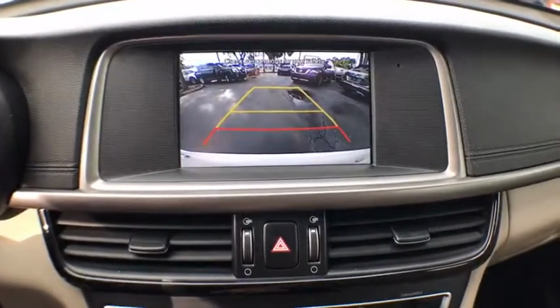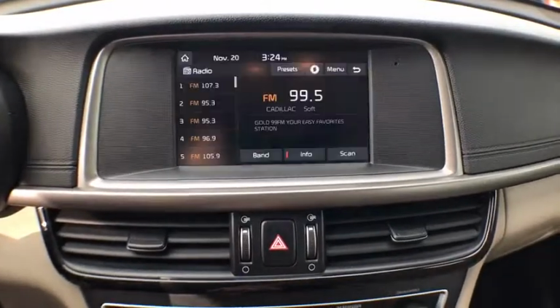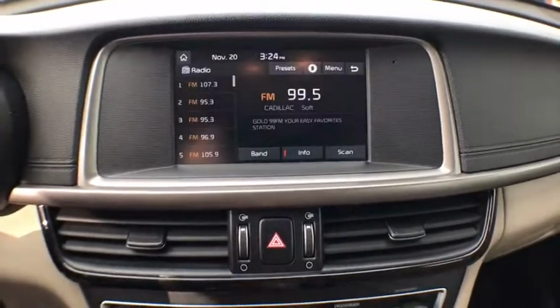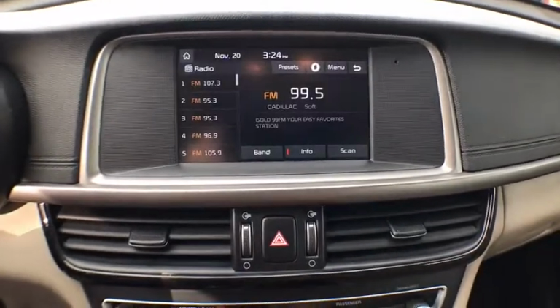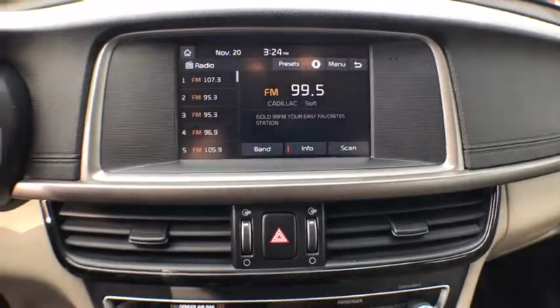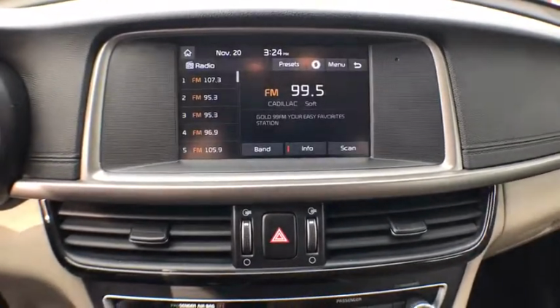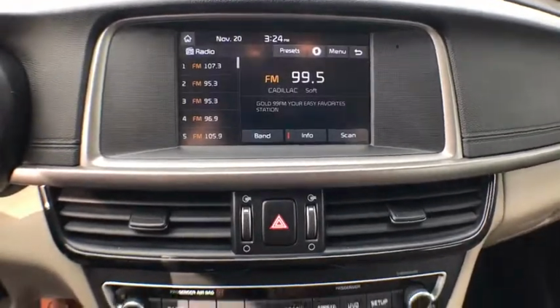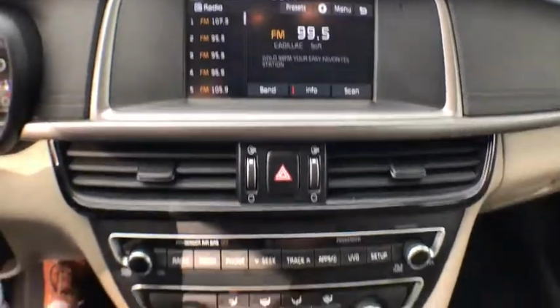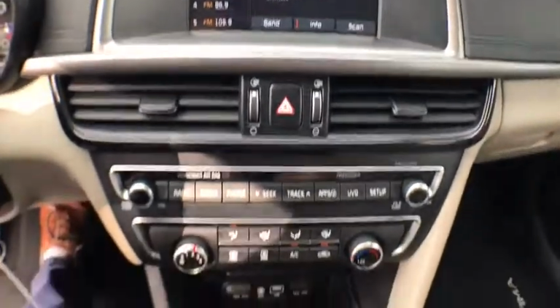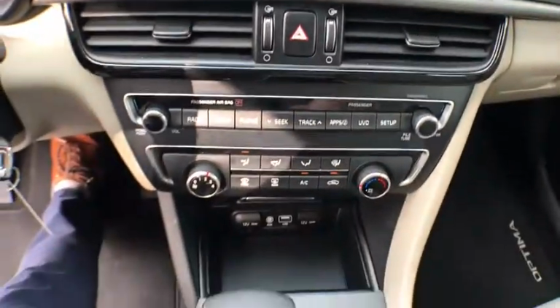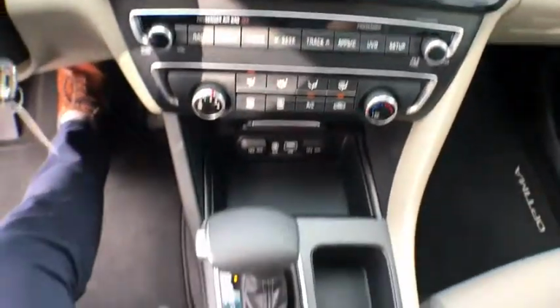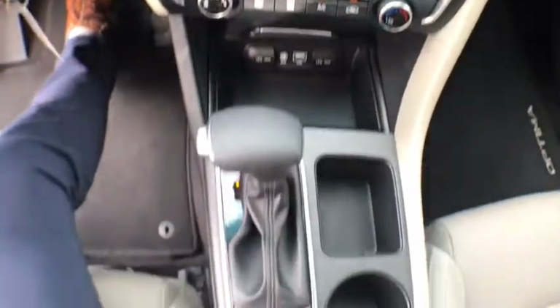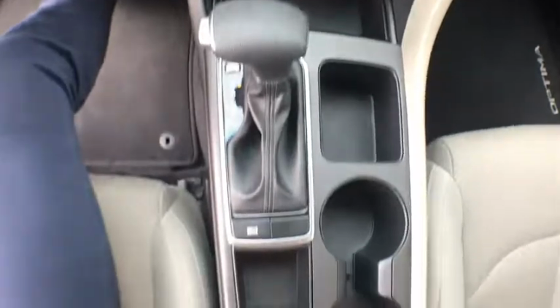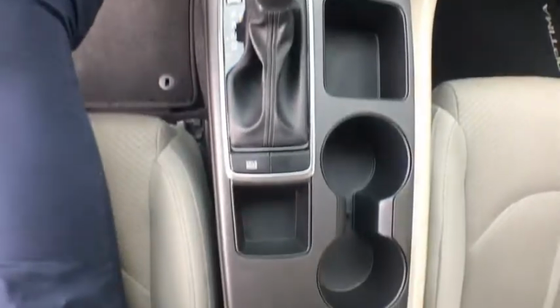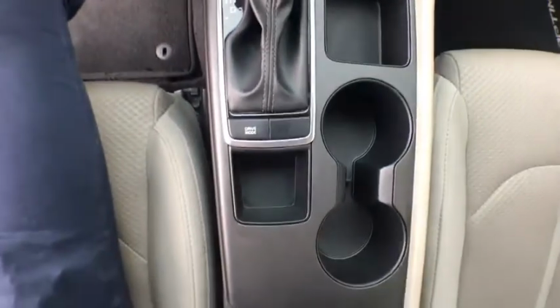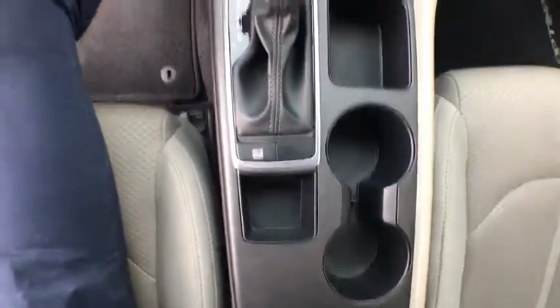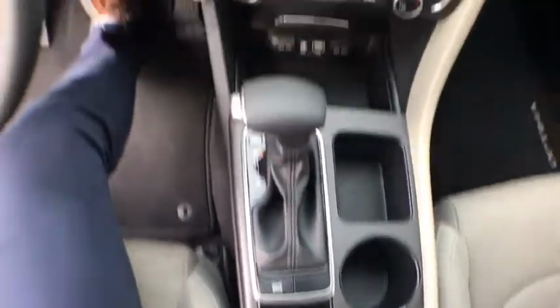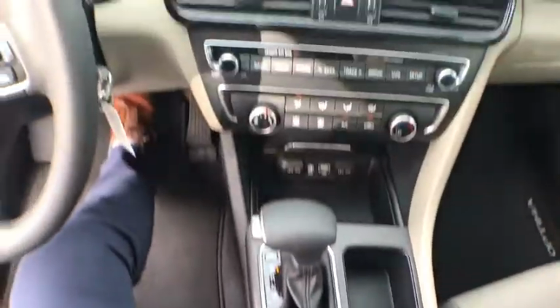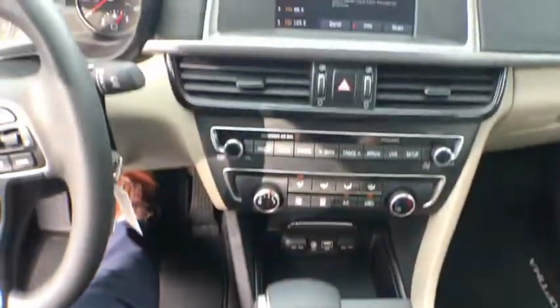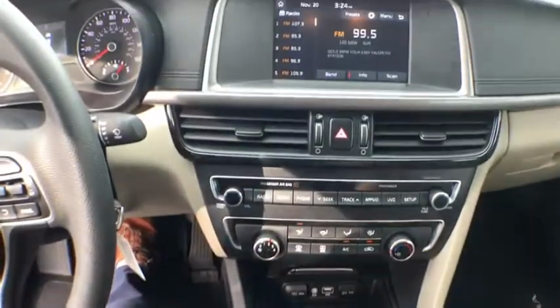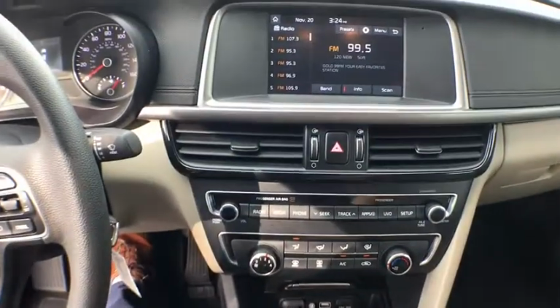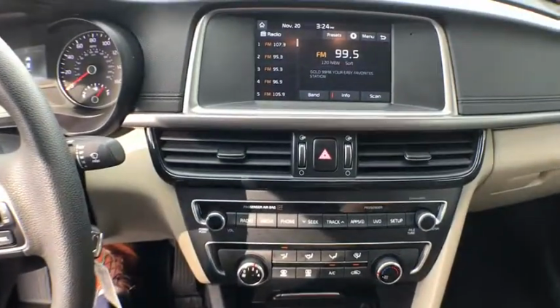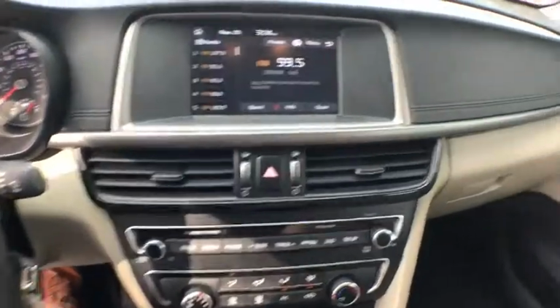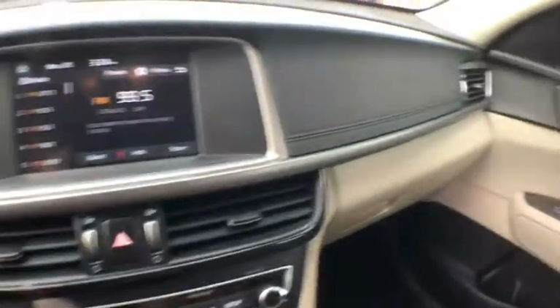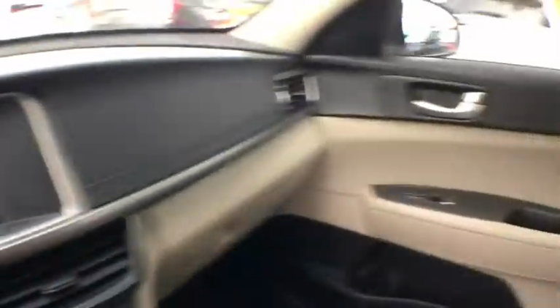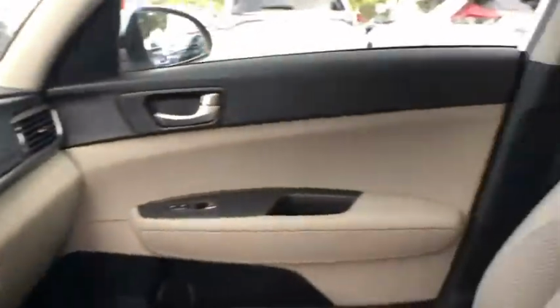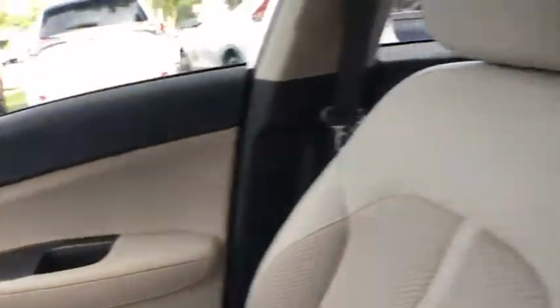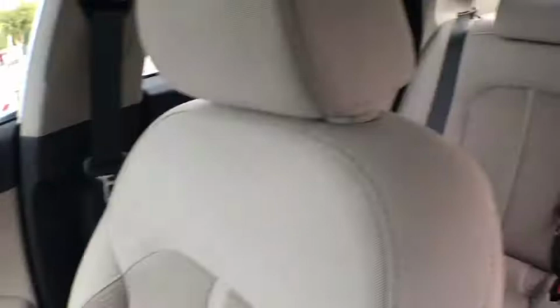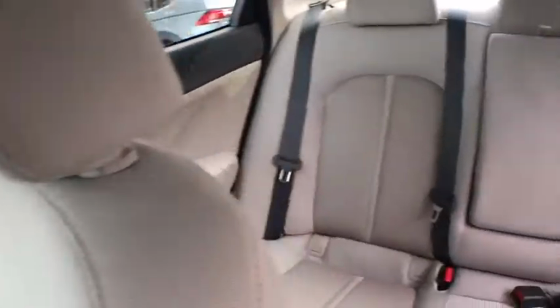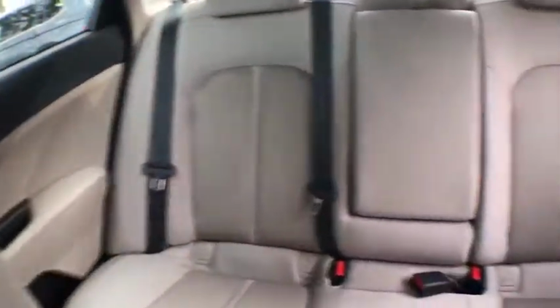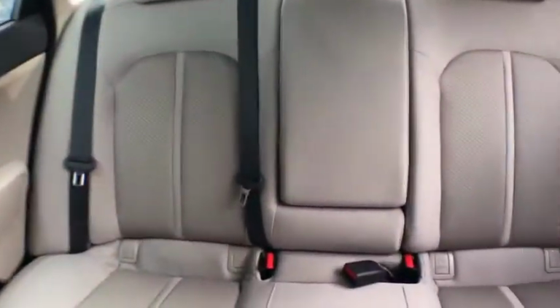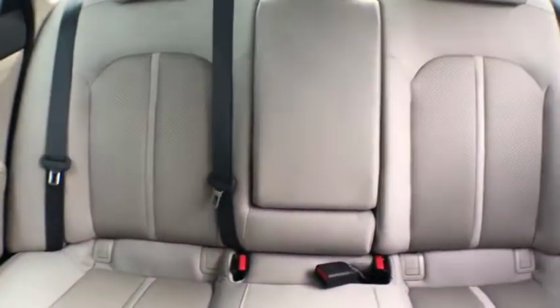Side airbag, security system, intermittent wipers, tachometer, overhead console, rear view camera, power outlets, power mirrors, heated mirrors, vanity mirrors.